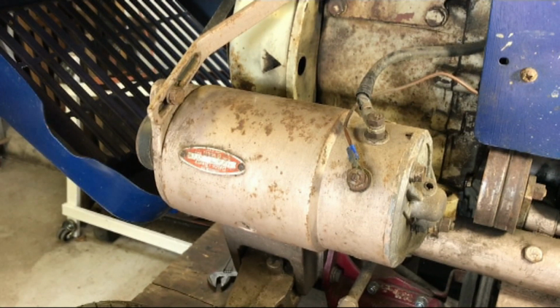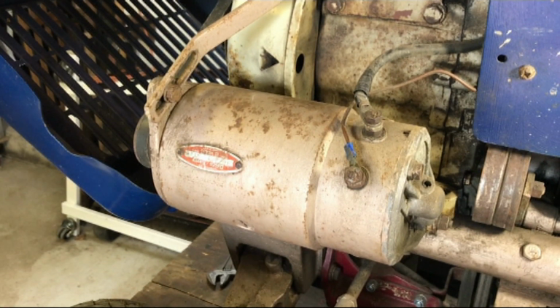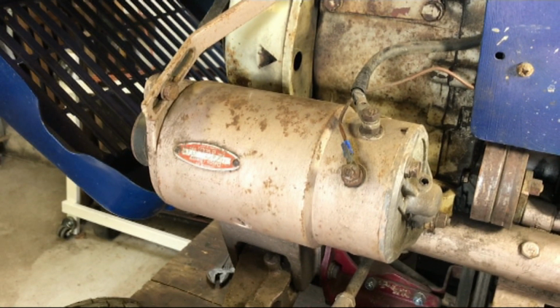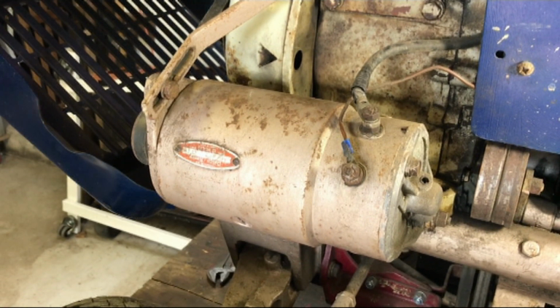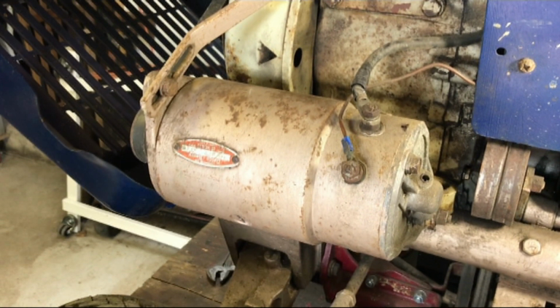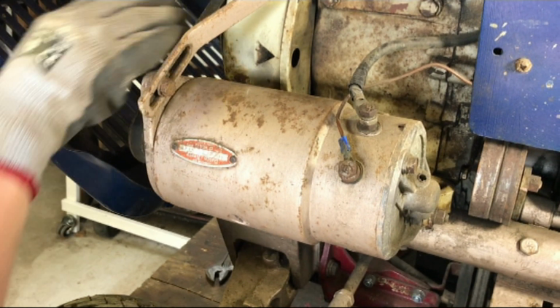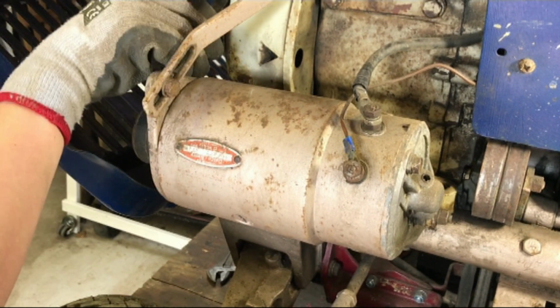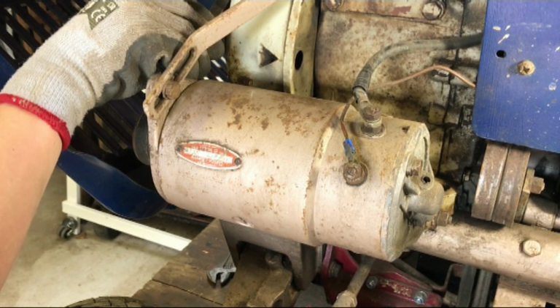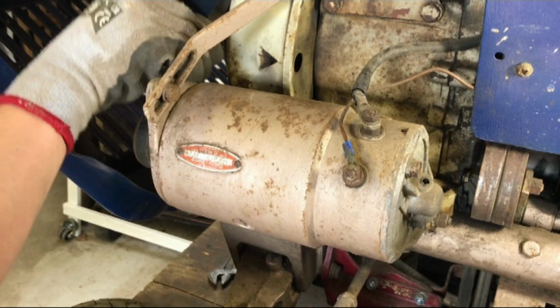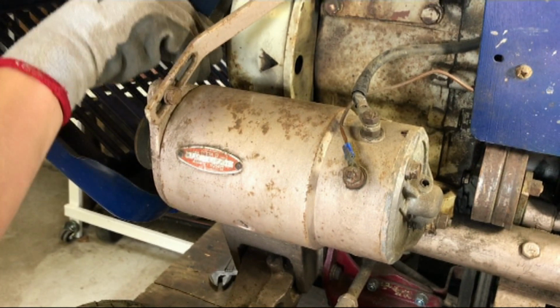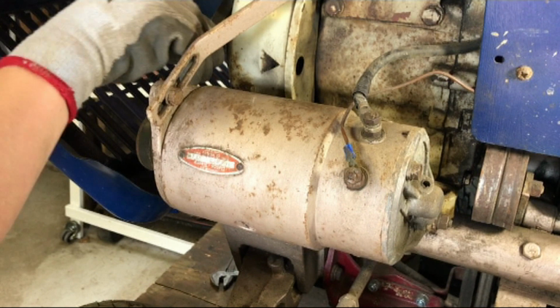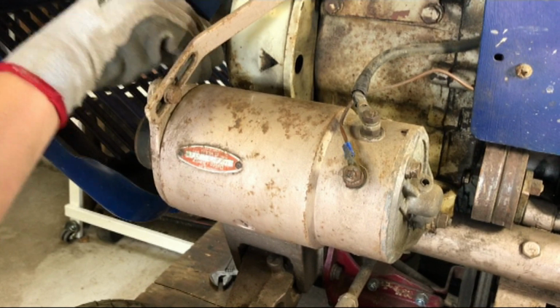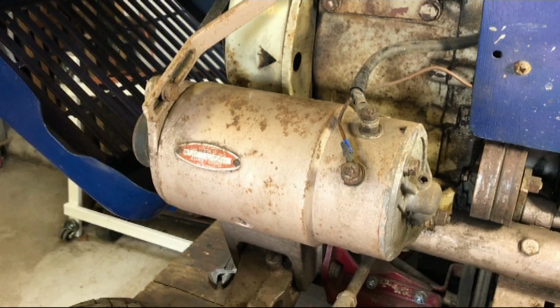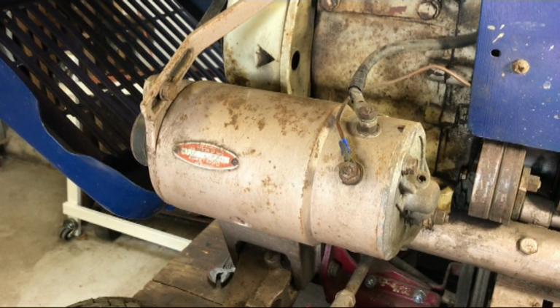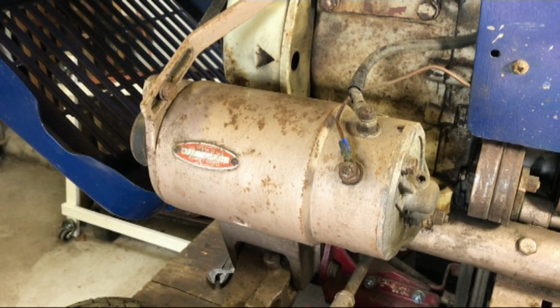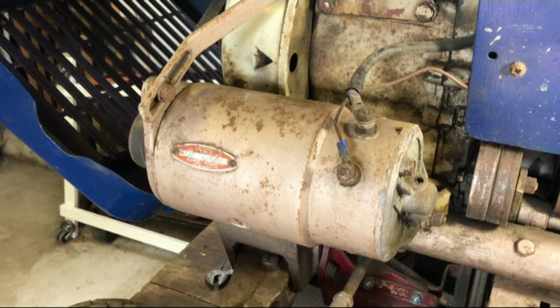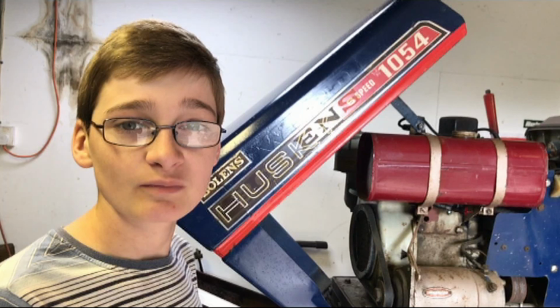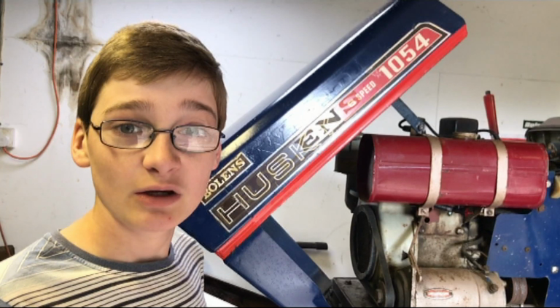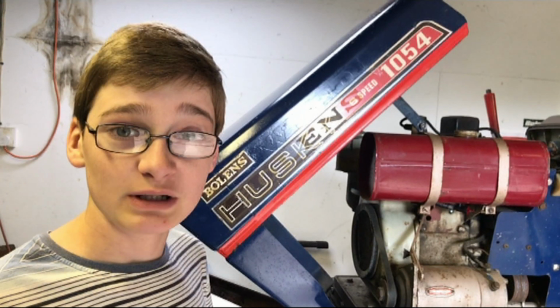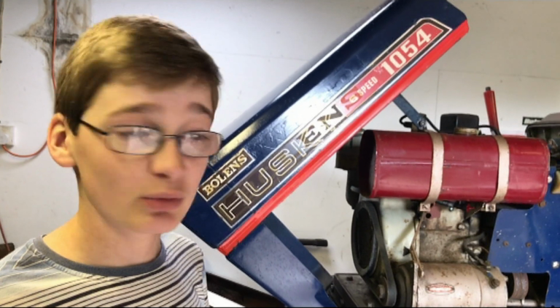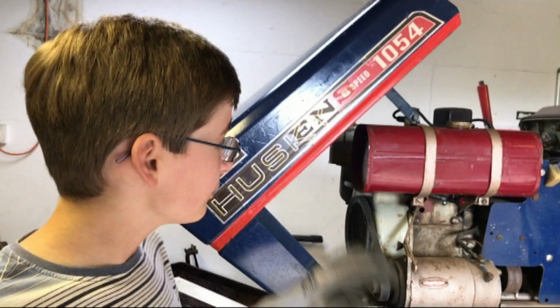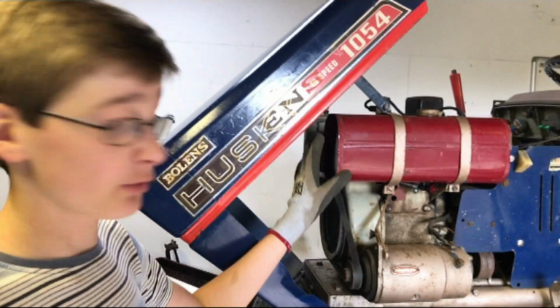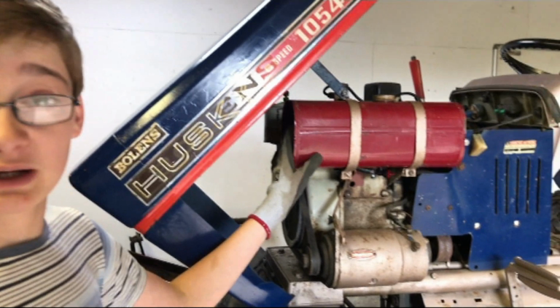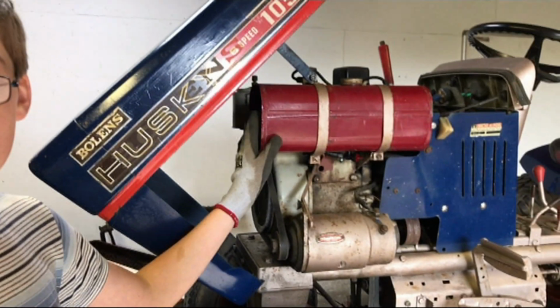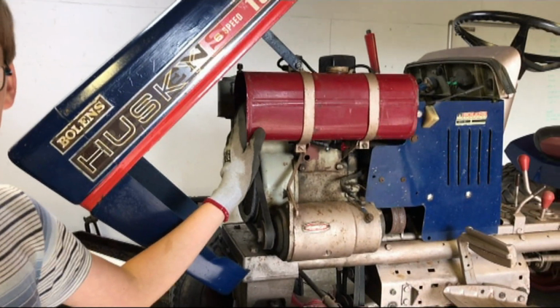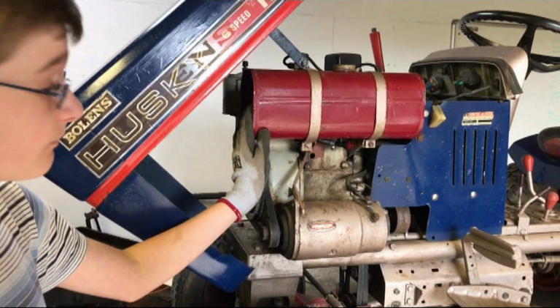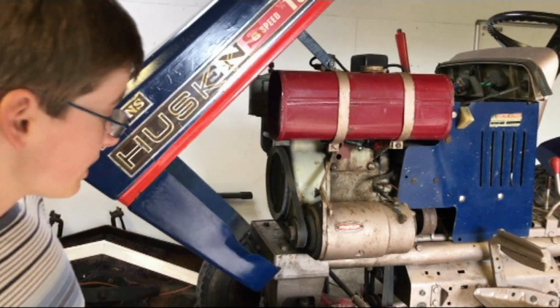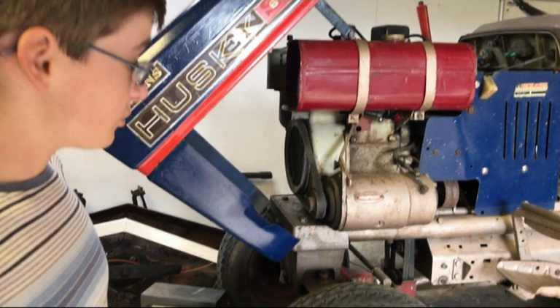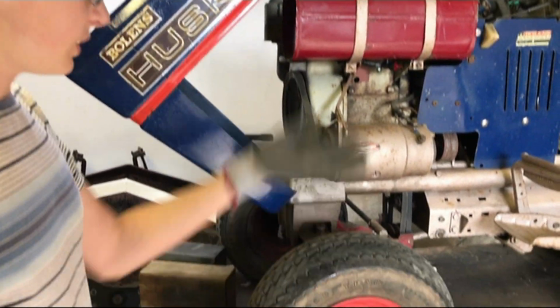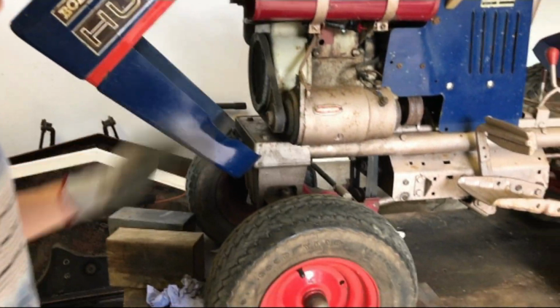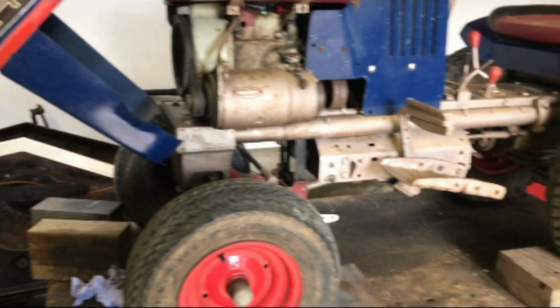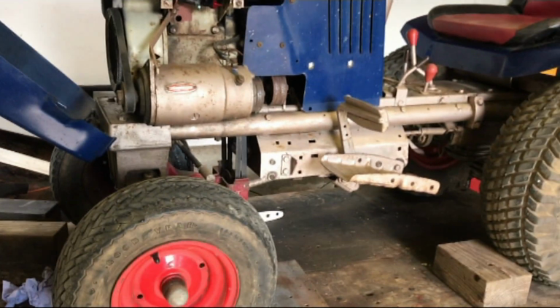Now if we test the tightness on this, it's a lot tighter. We've filled it up with oil now after draining it and we've greased up all around the tractor.